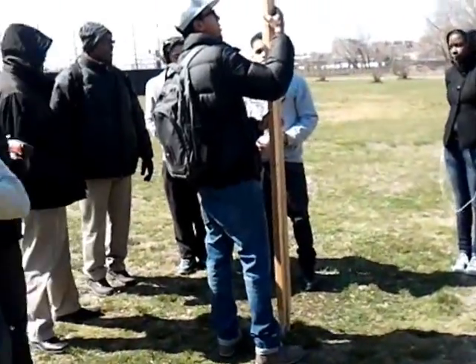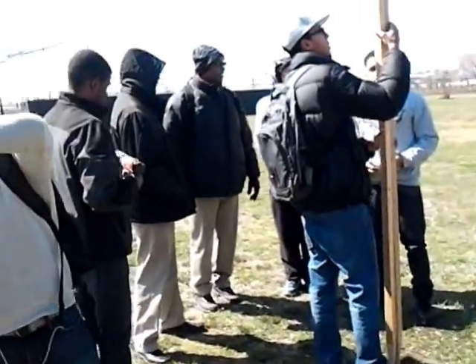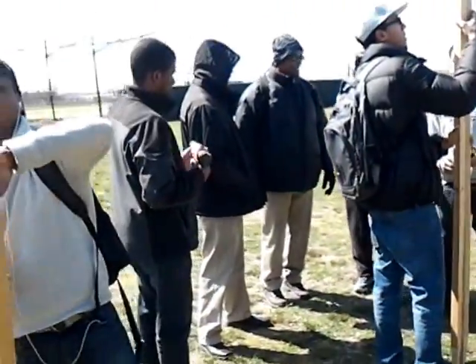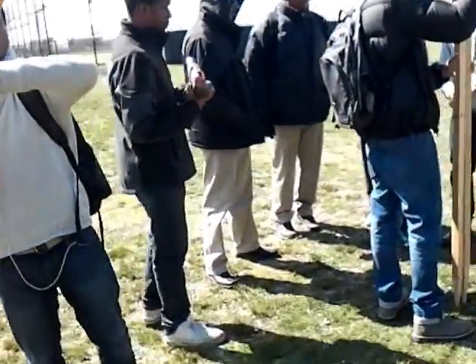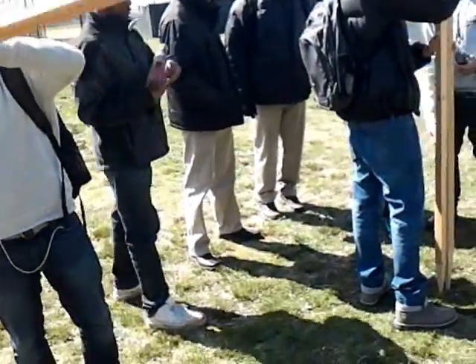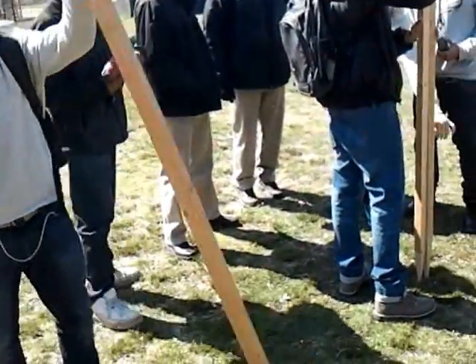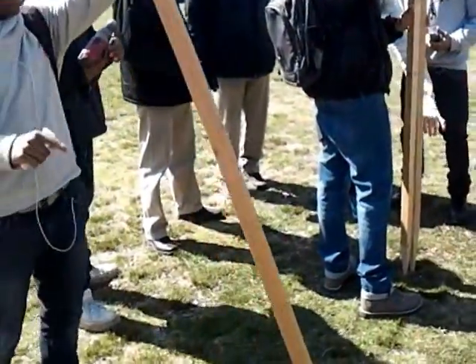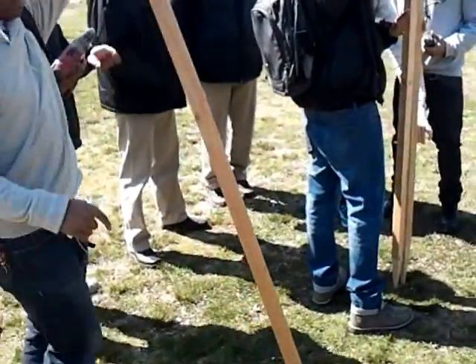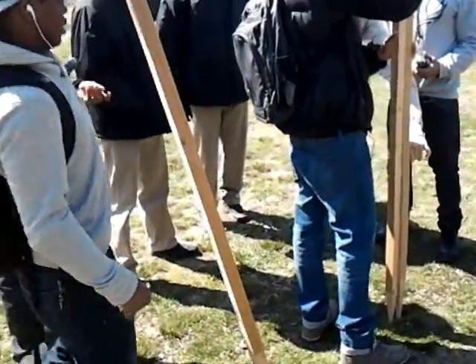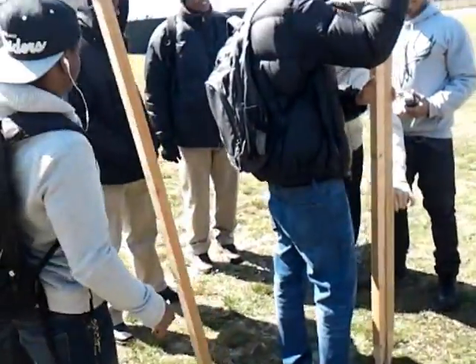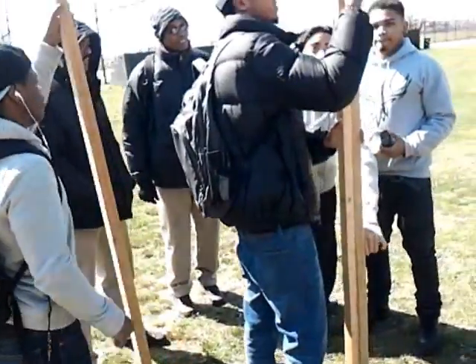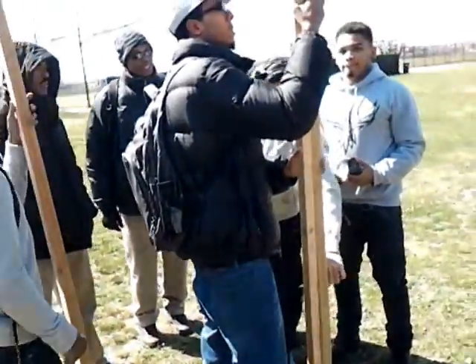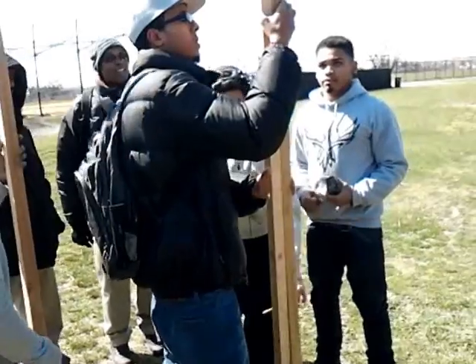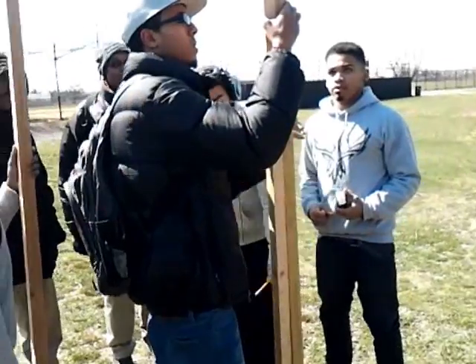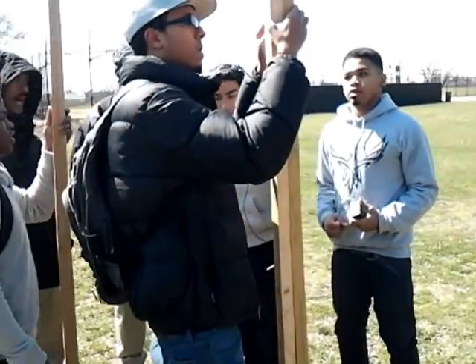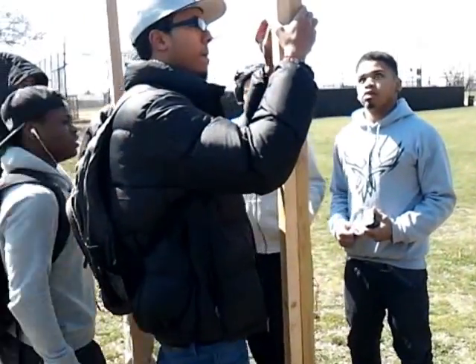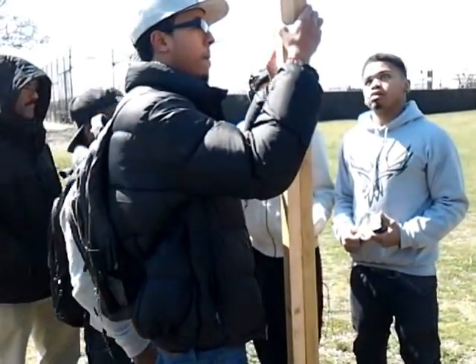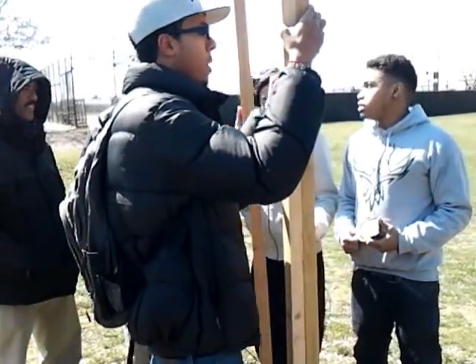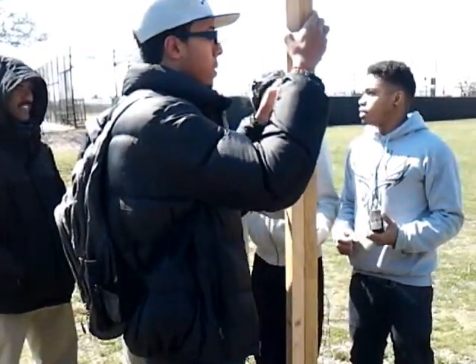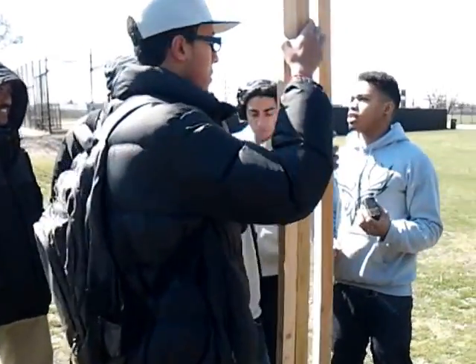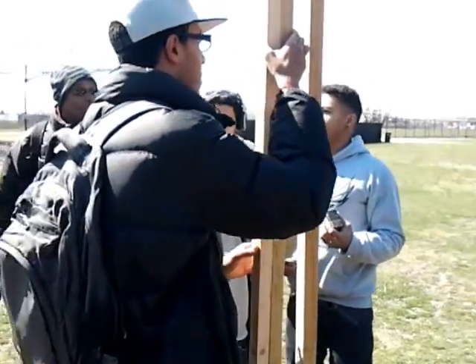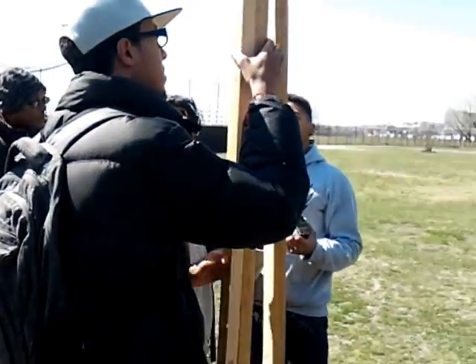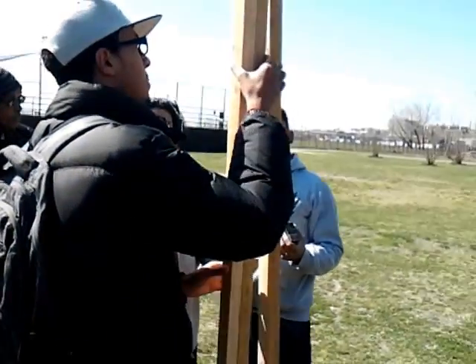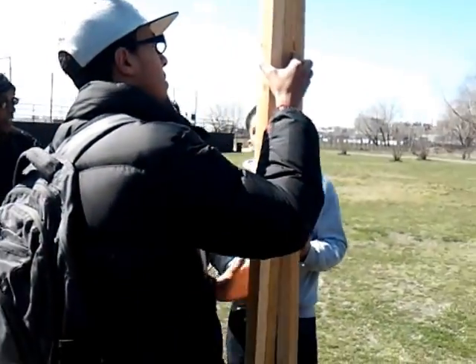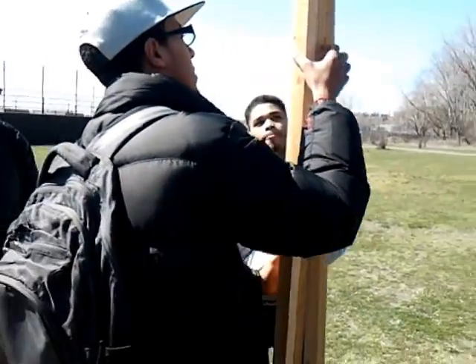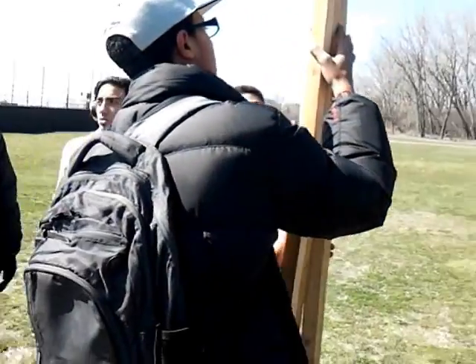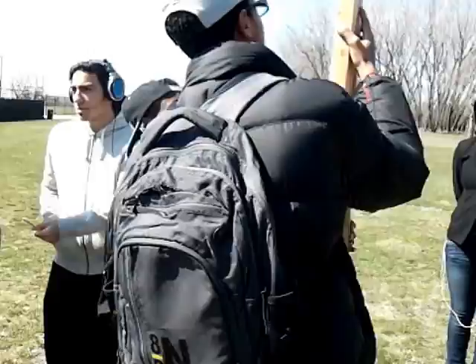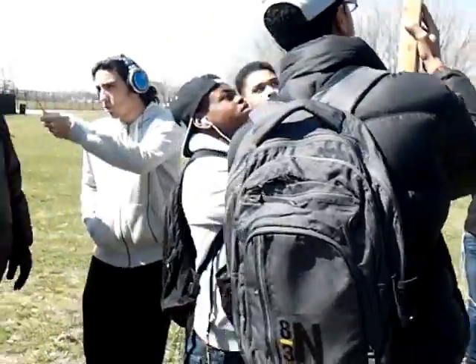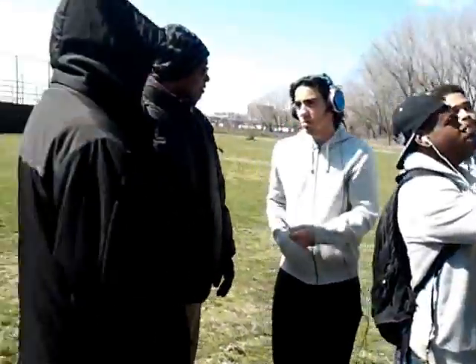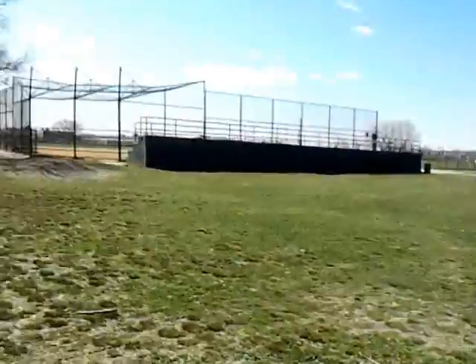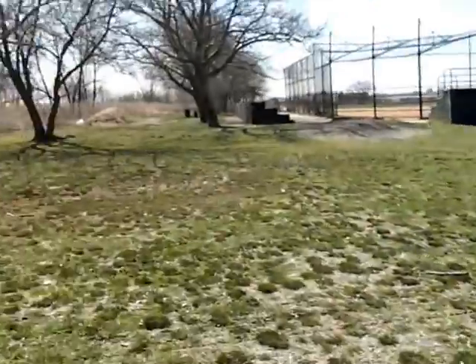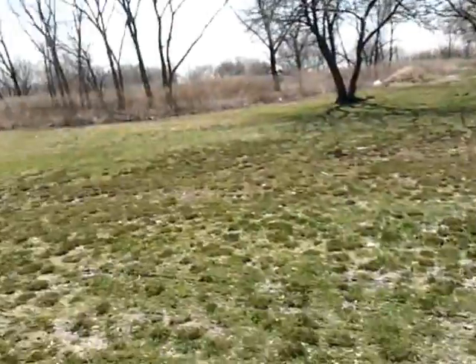So we're going to be three feet out. We're going to be small. So we want to be old. Three feet.